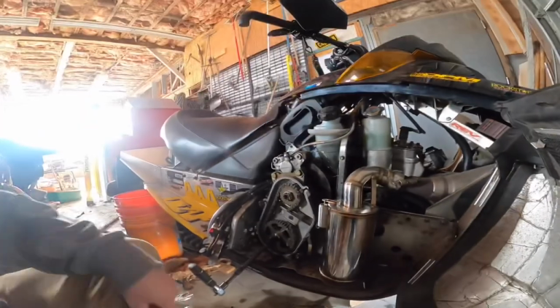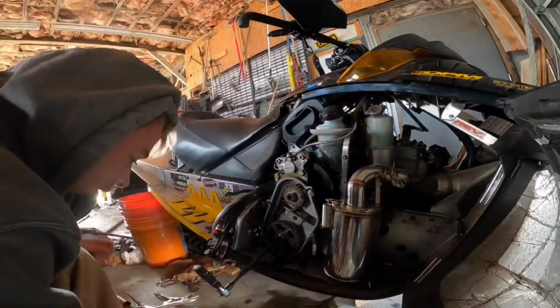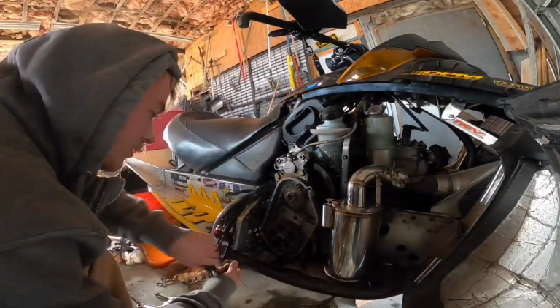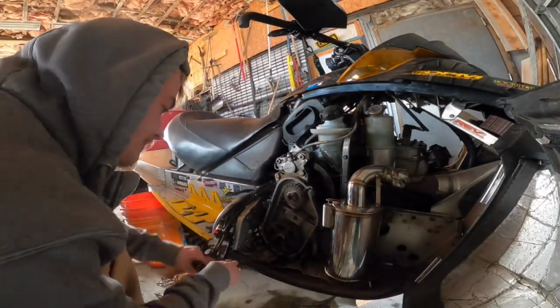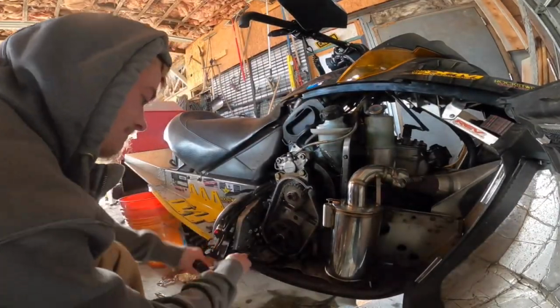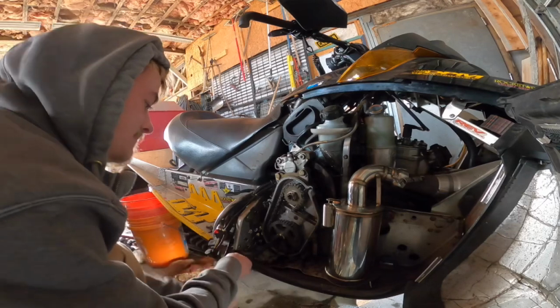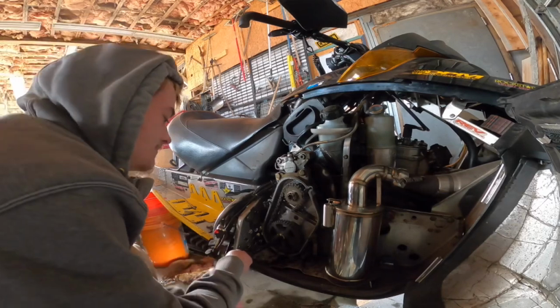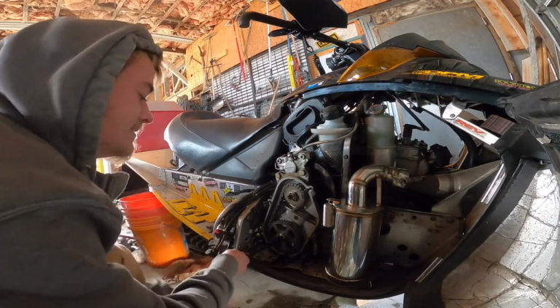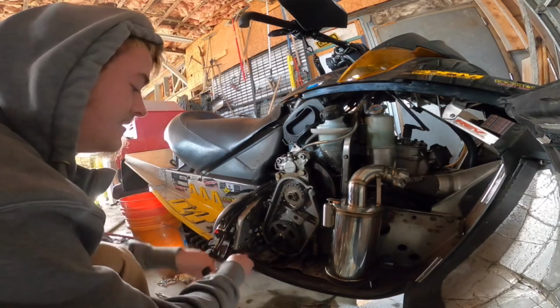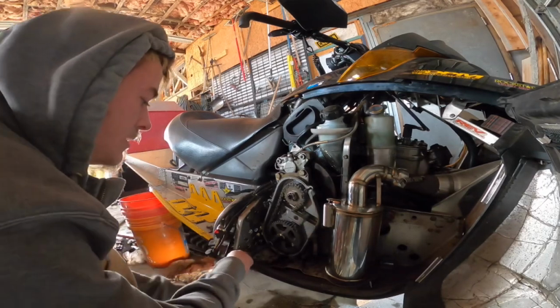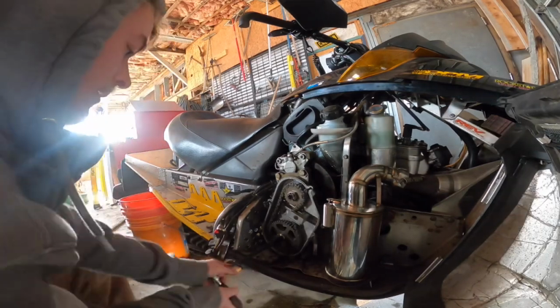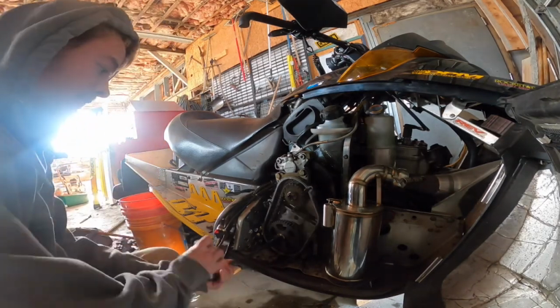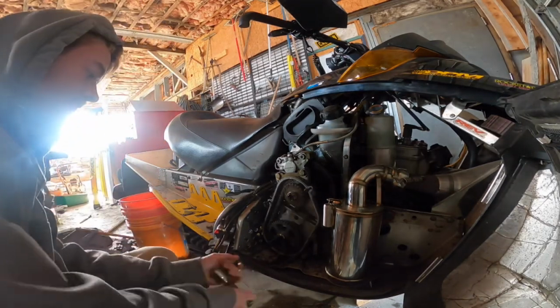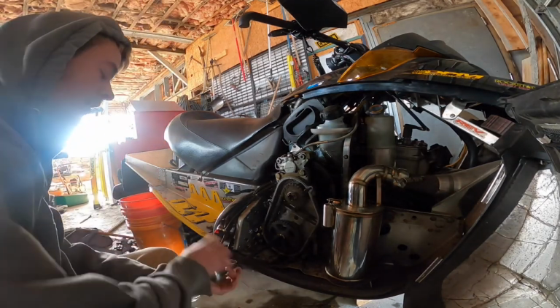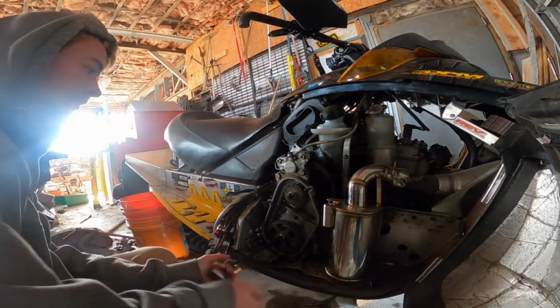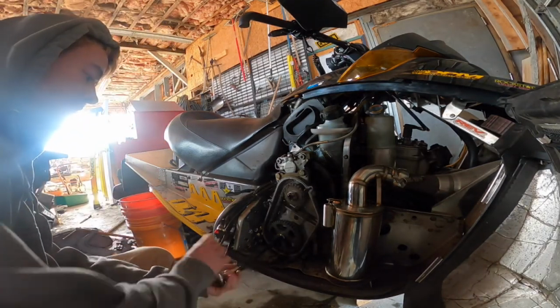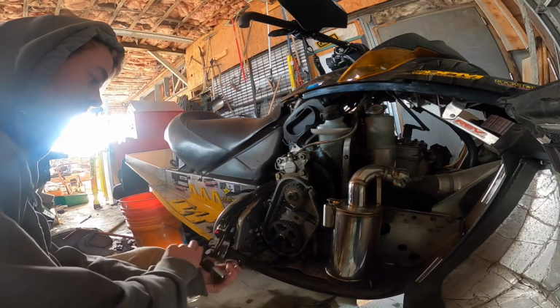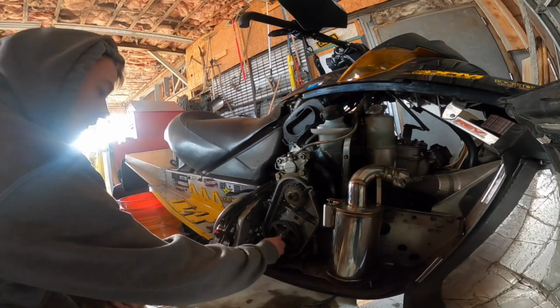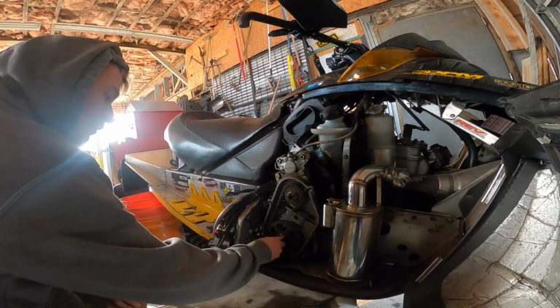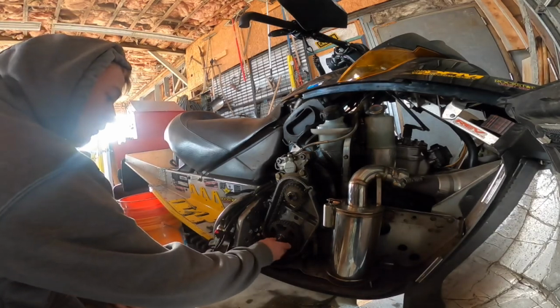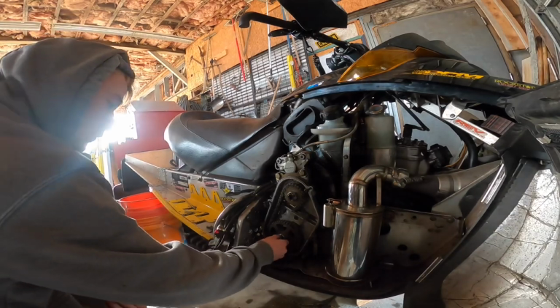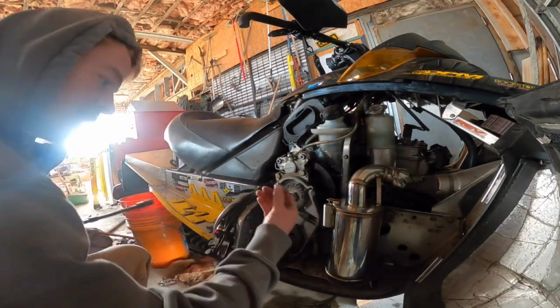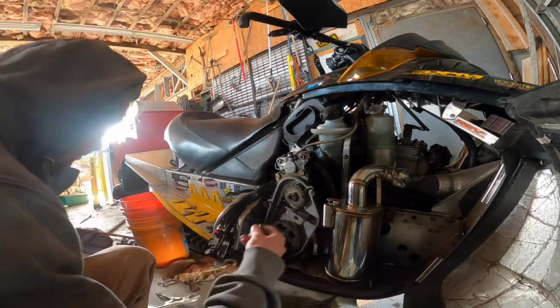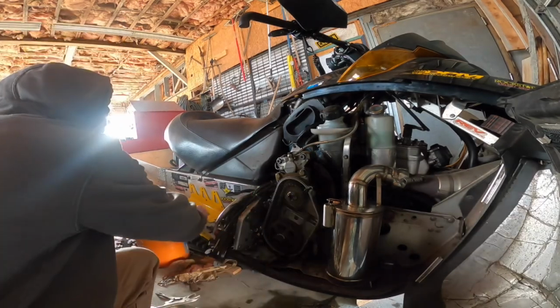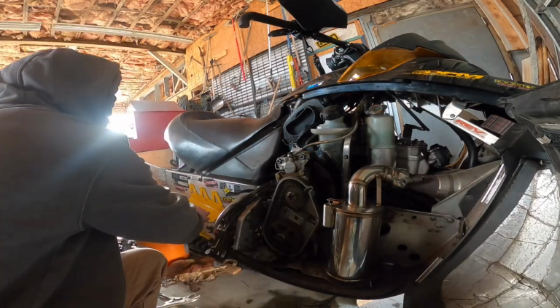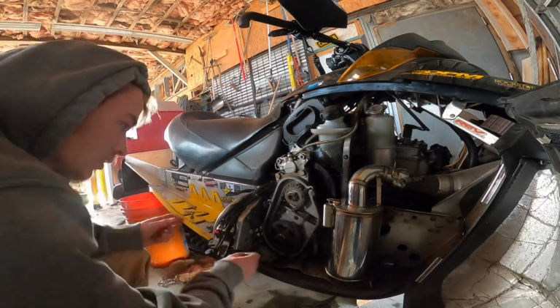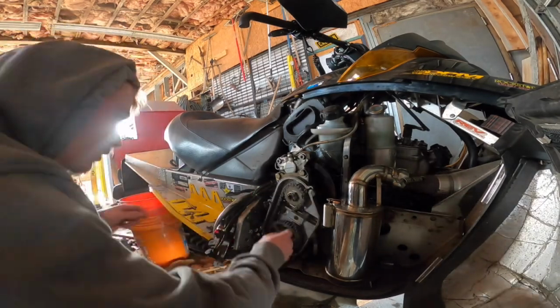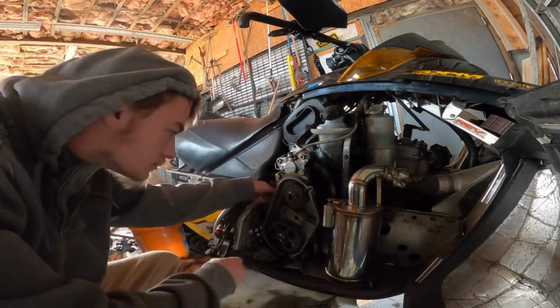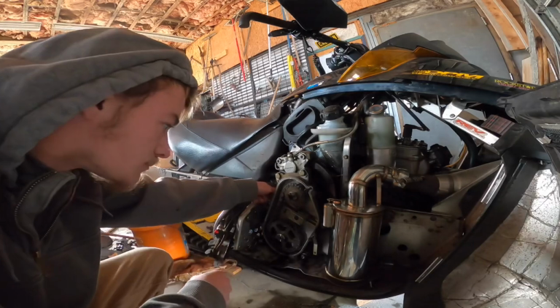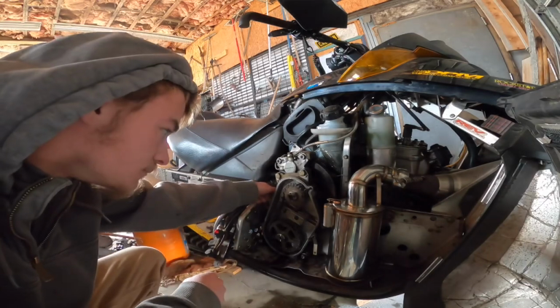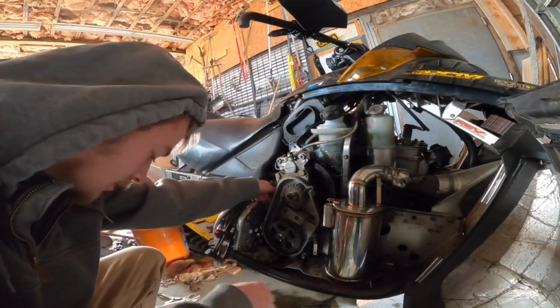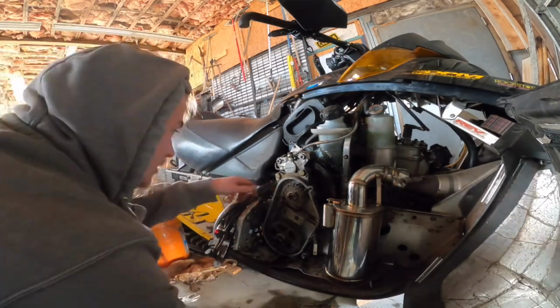You guys can see pretty good right there. You're going to have to put it in the back of the sled — you know you're not going to lose it. Loosen off your chain again.